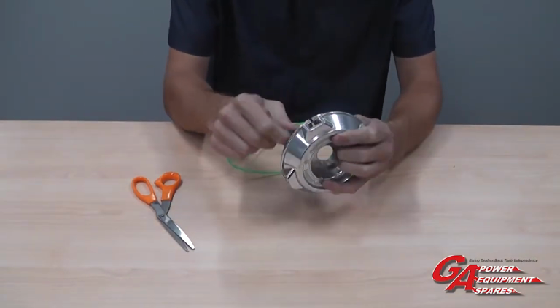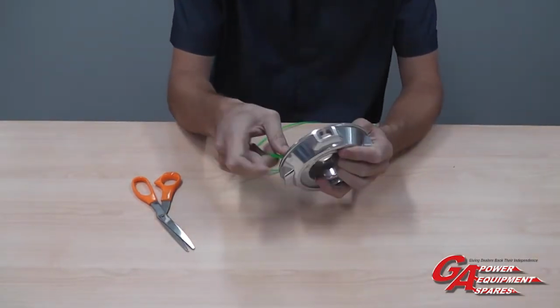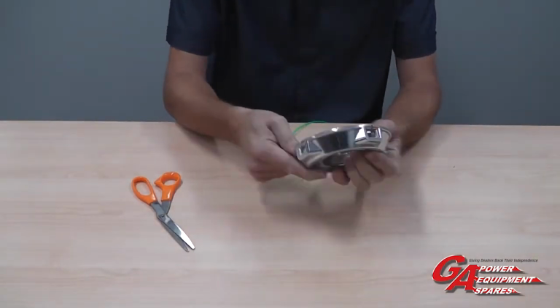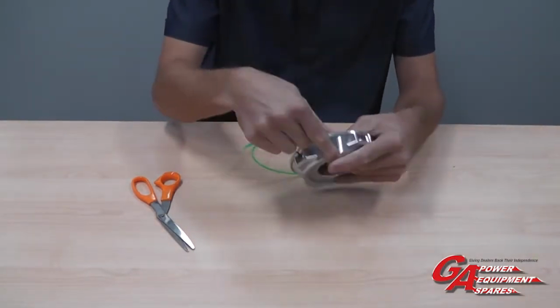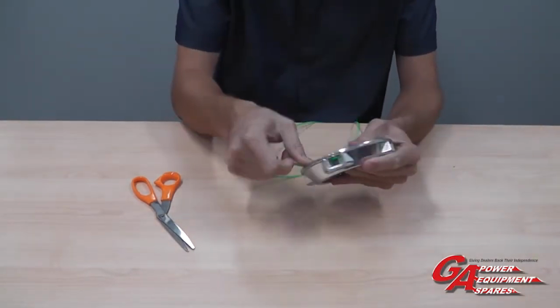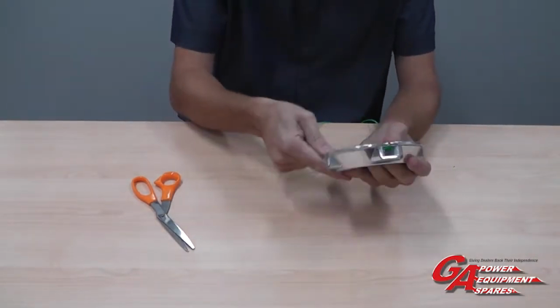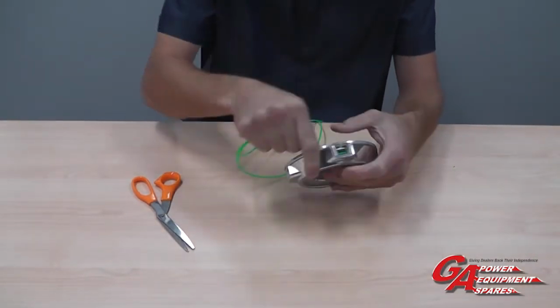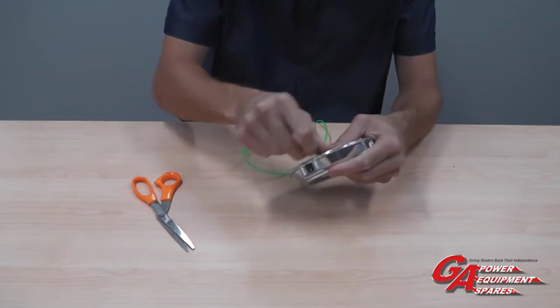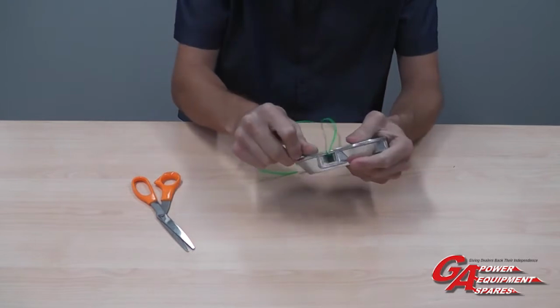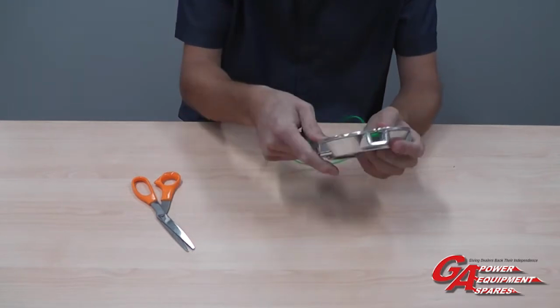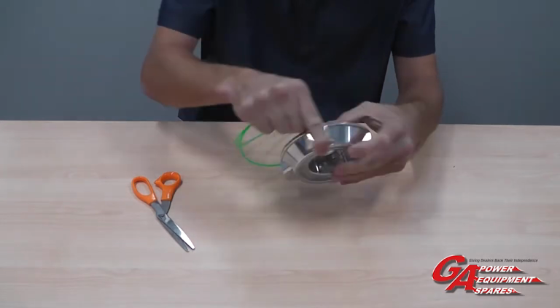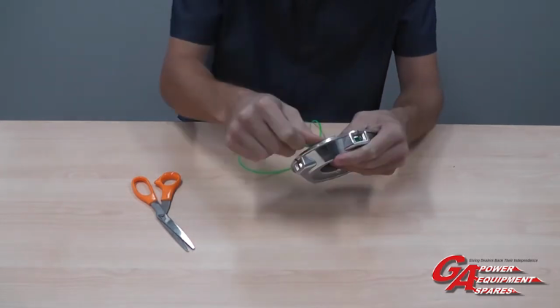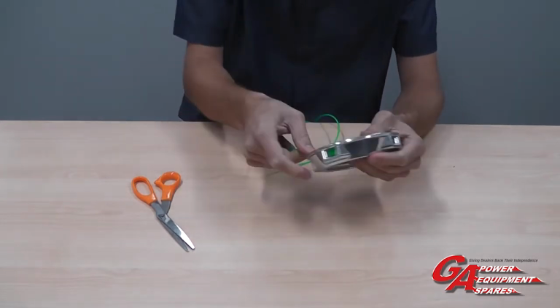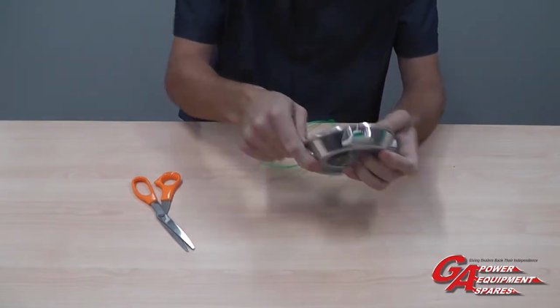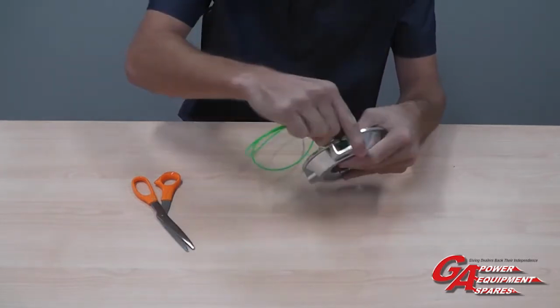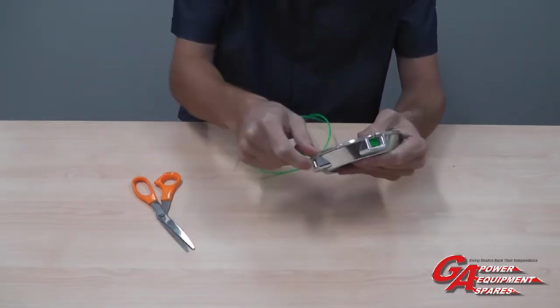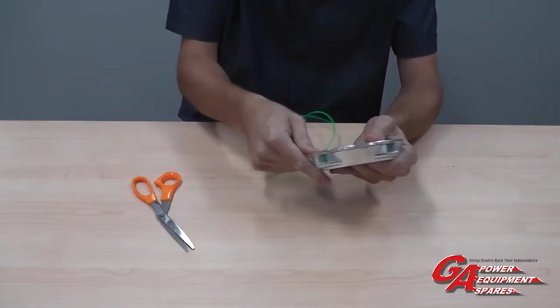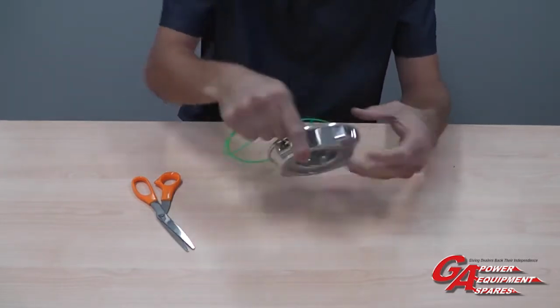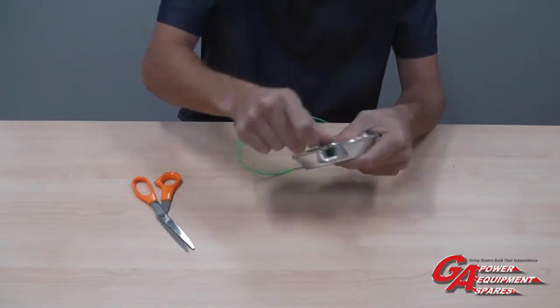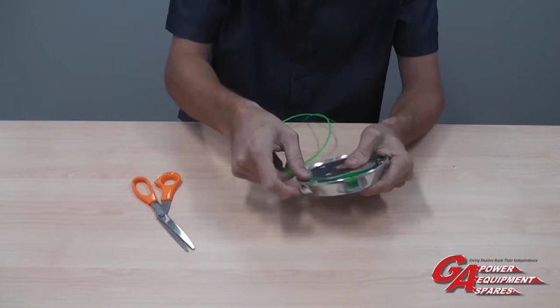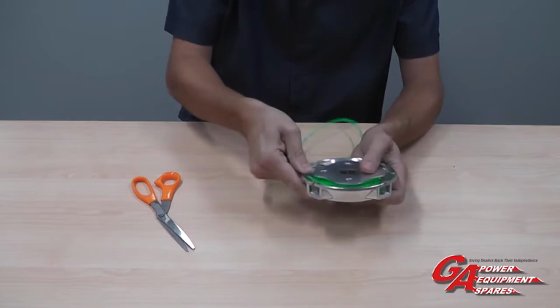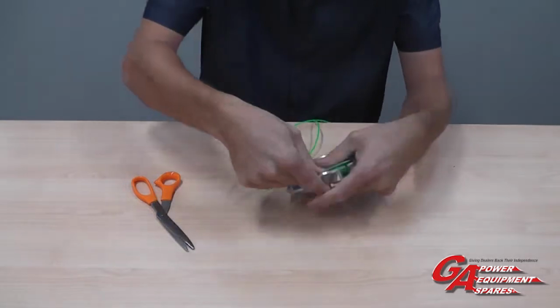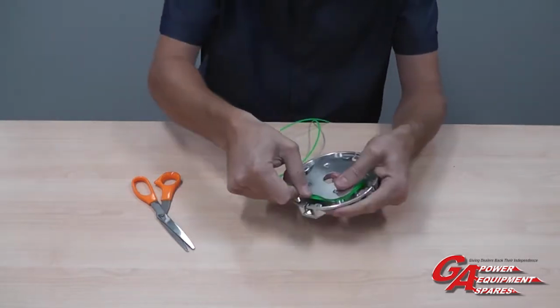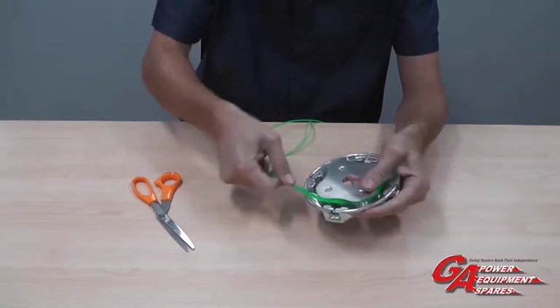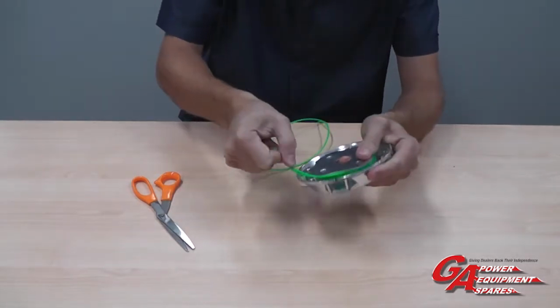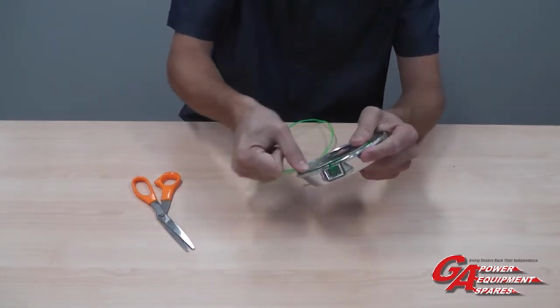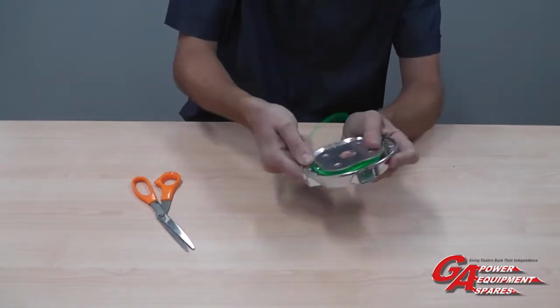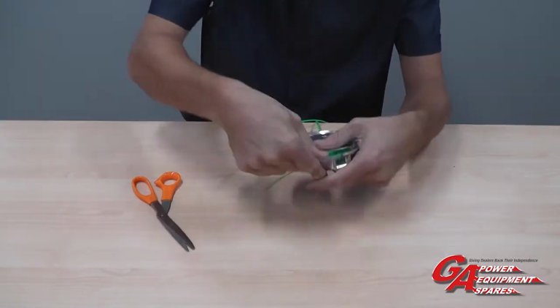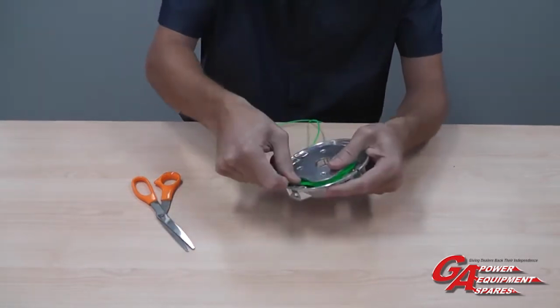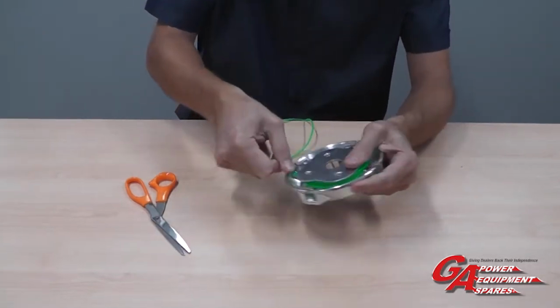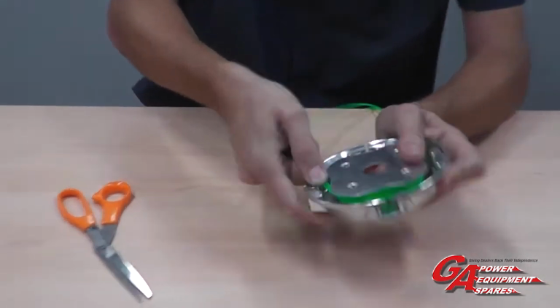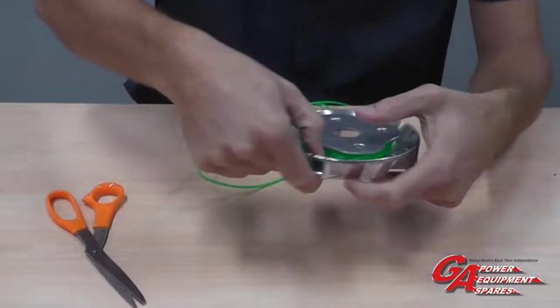We then need to wind all of the cord on together, trying to keep the cord from twisting around itself, until you run out of line.